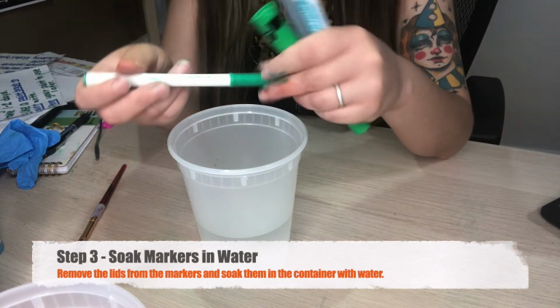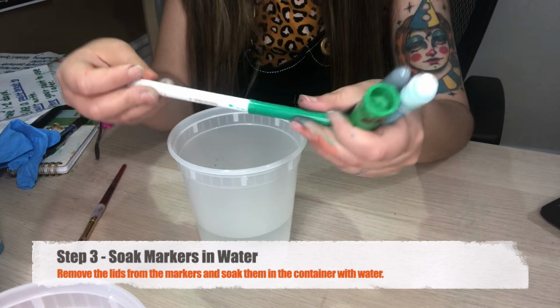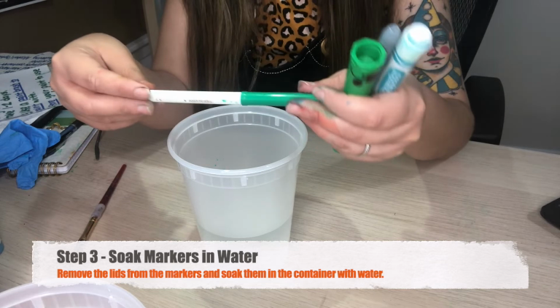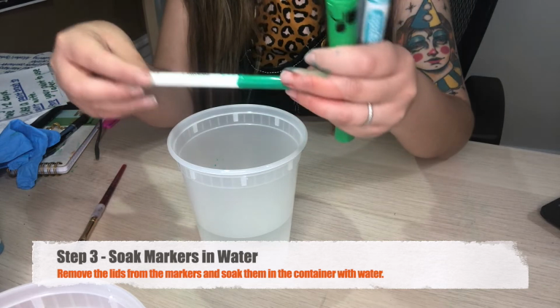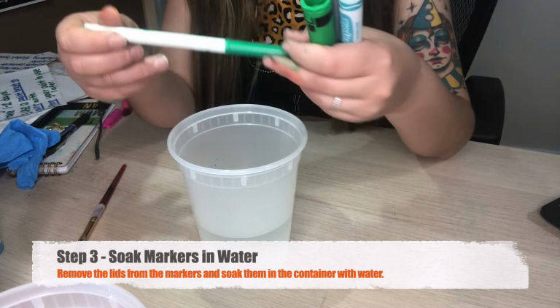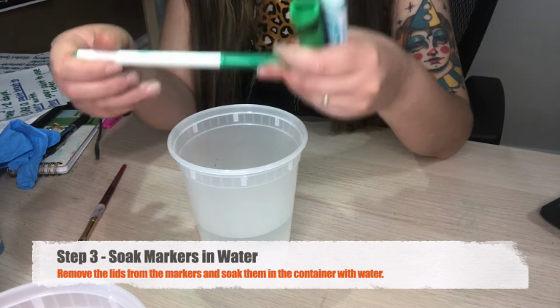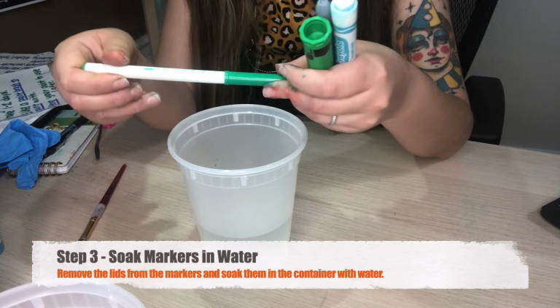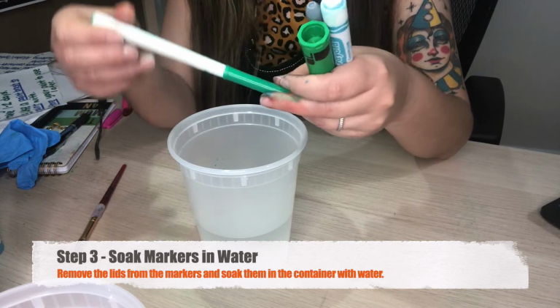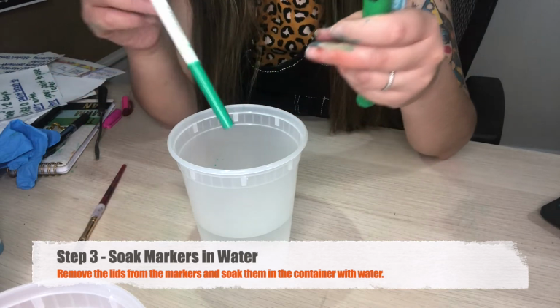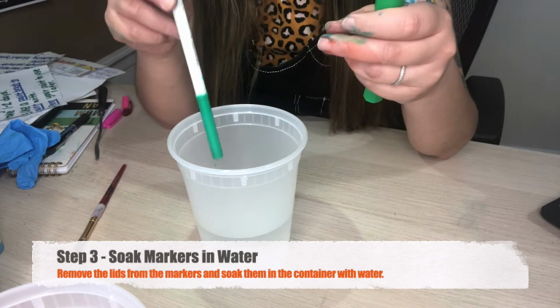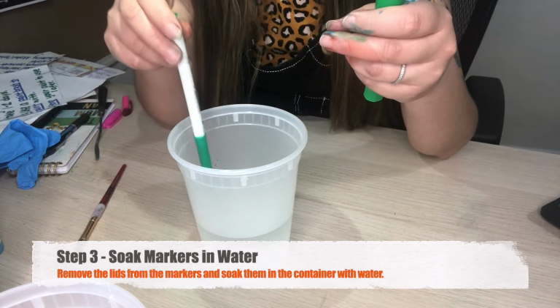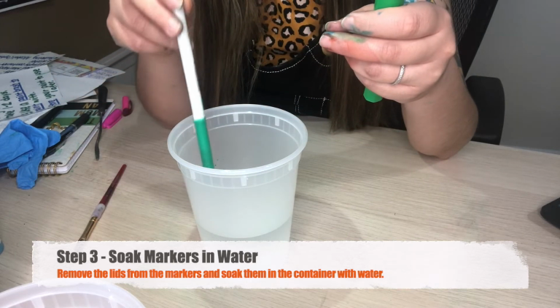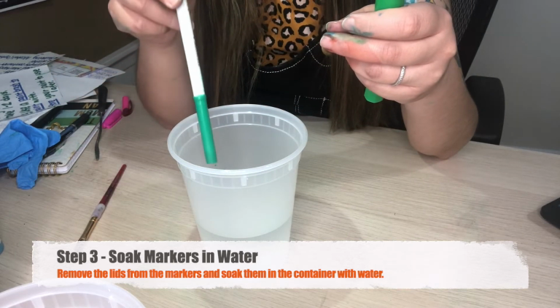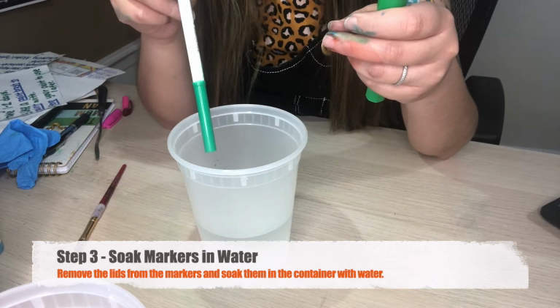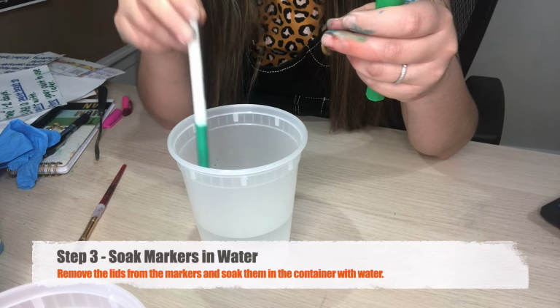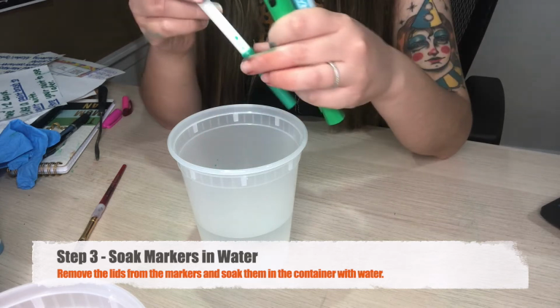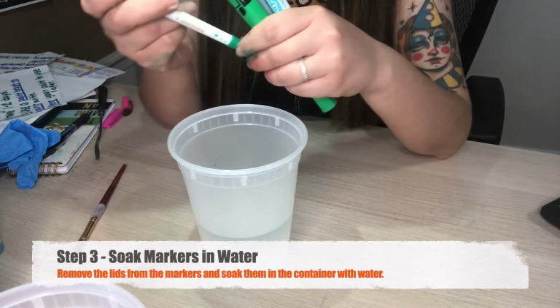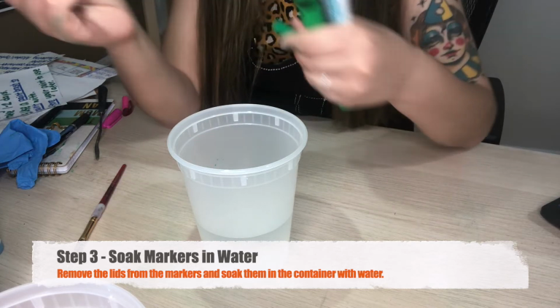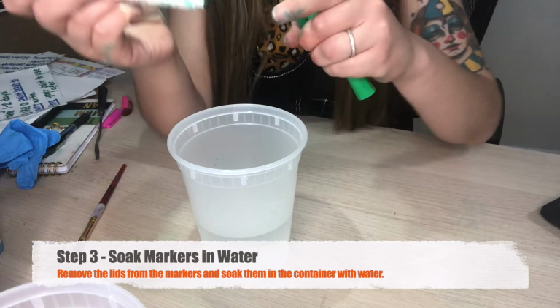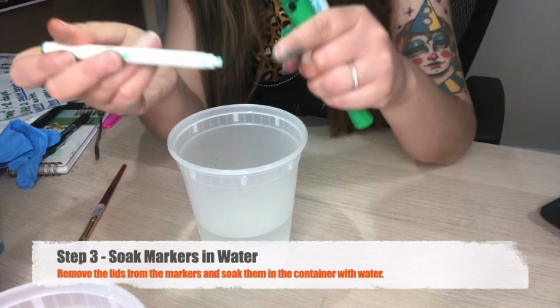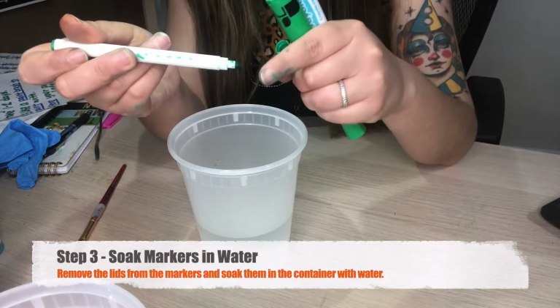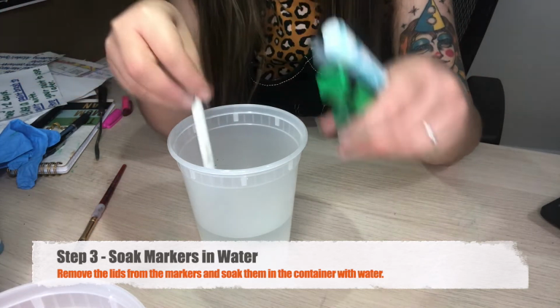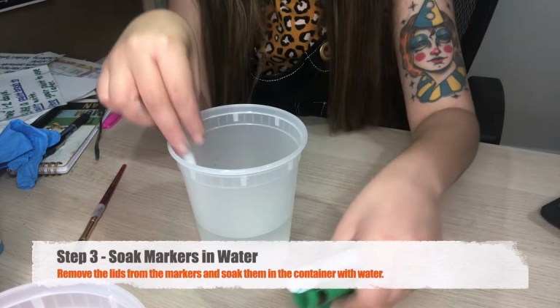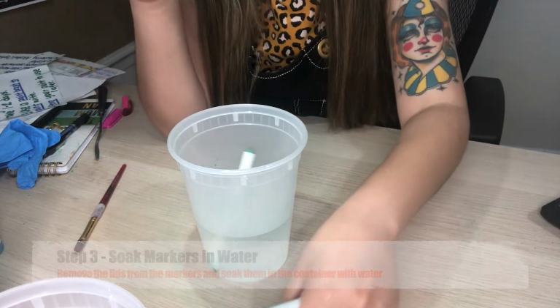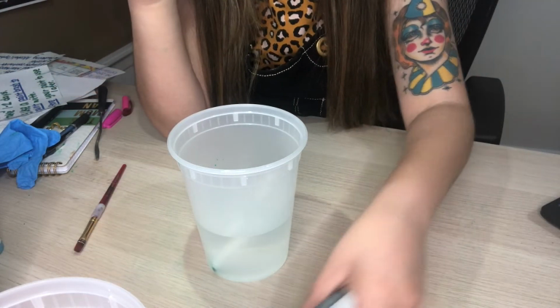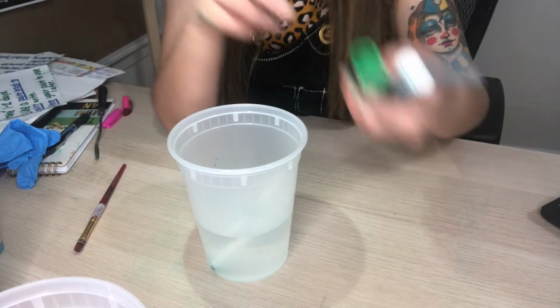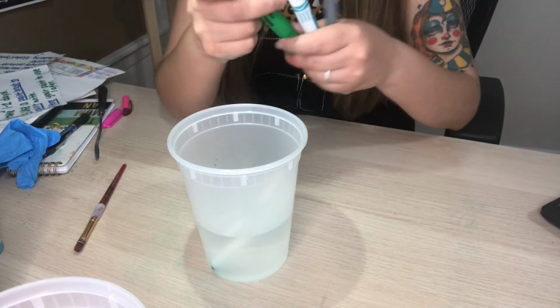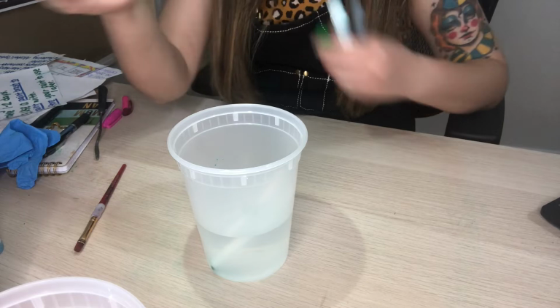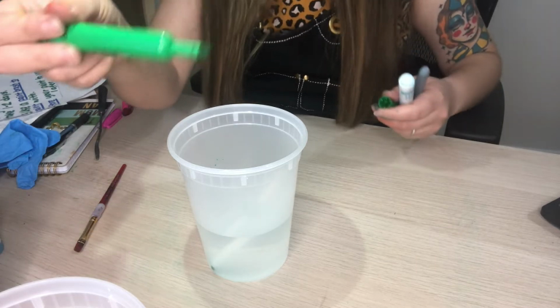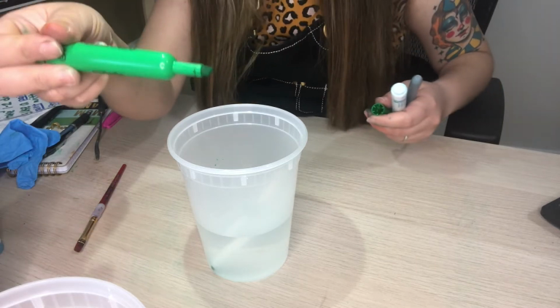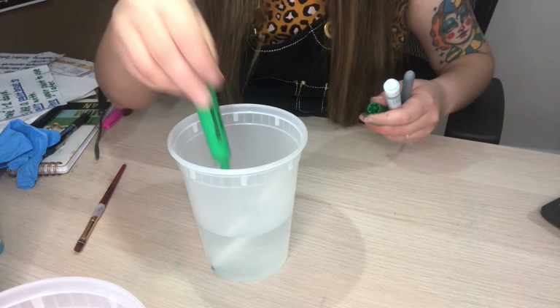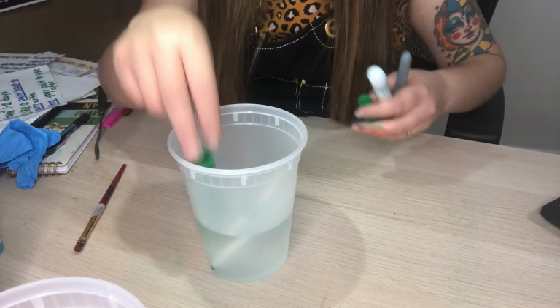Now what I'm going to do is take off all the tops and face them down into the water. The point where you draw with the marker is going to be facing down into the water.